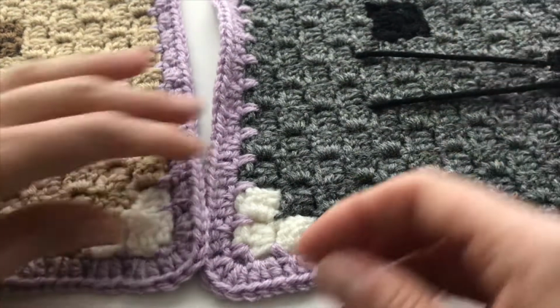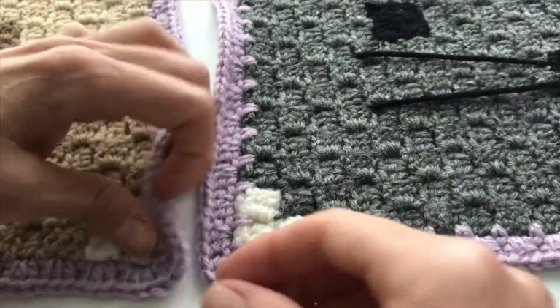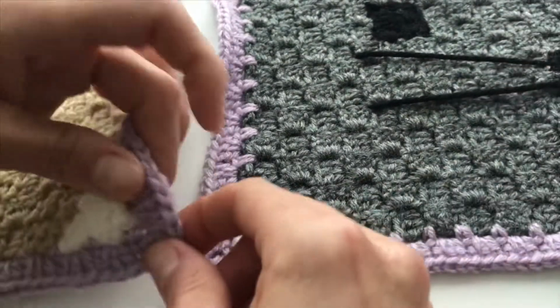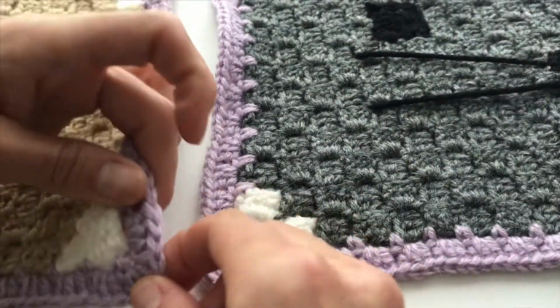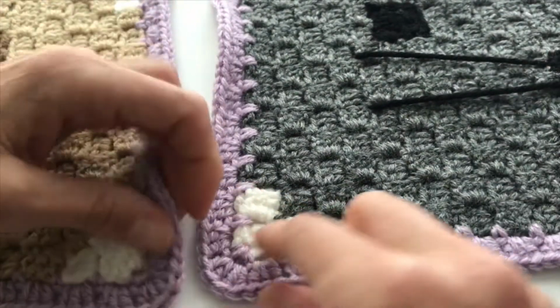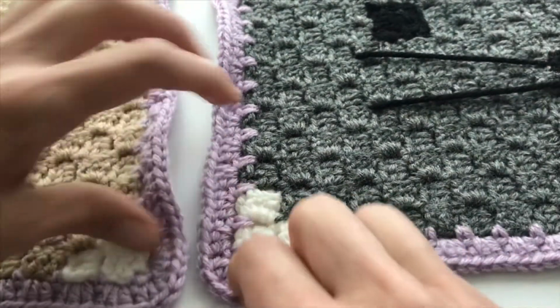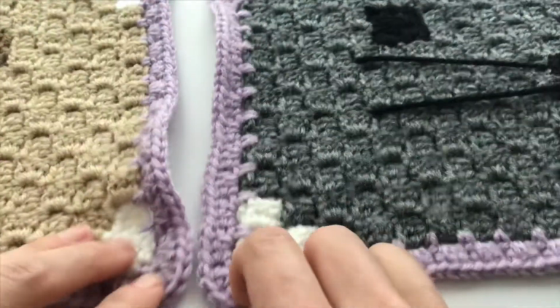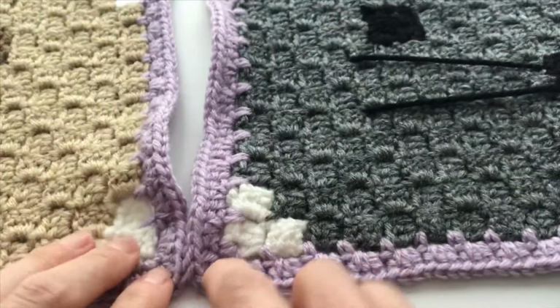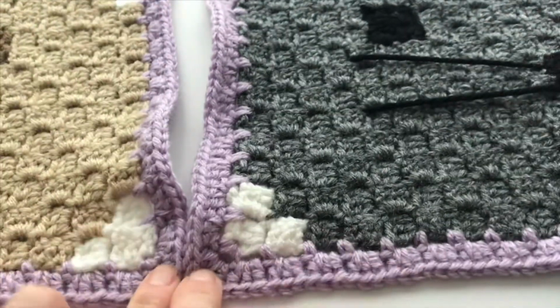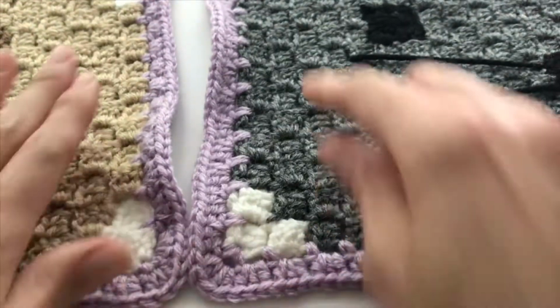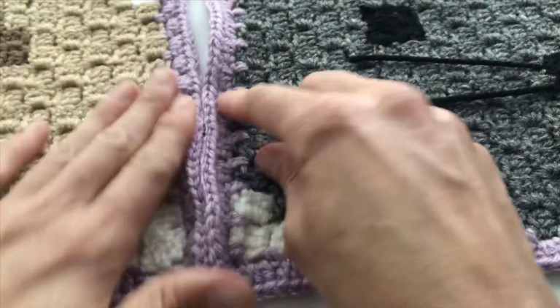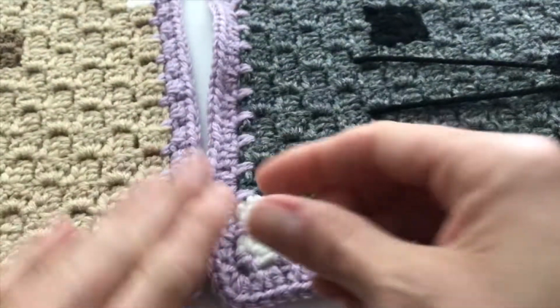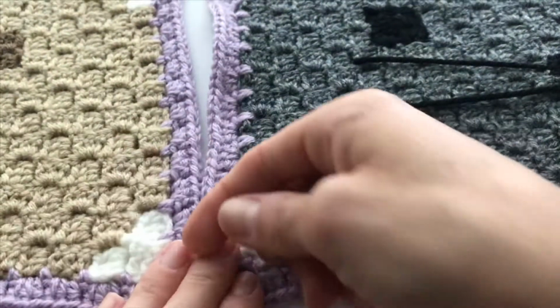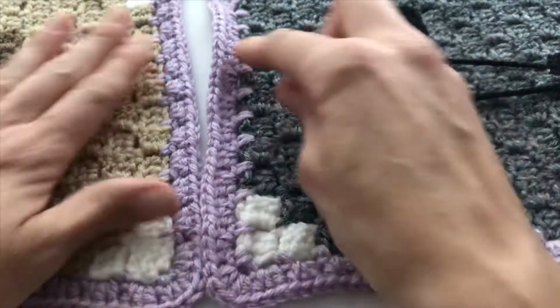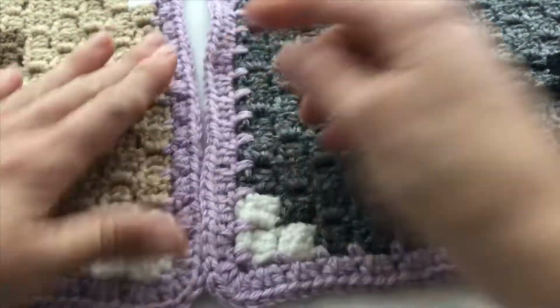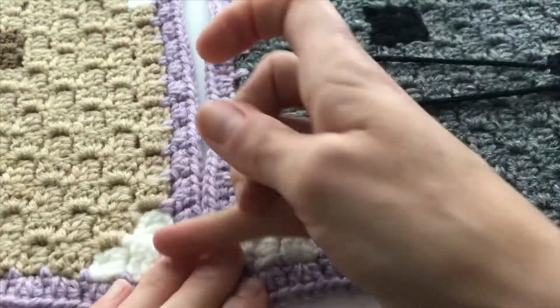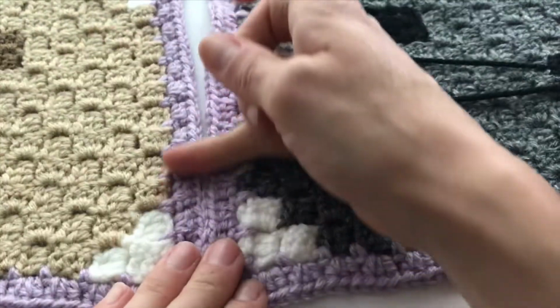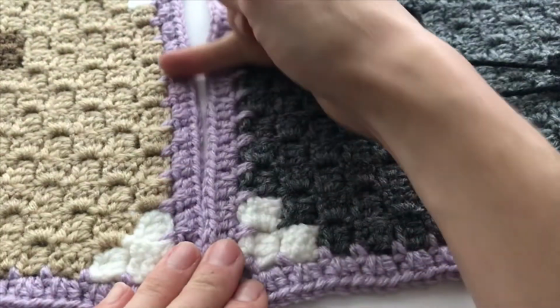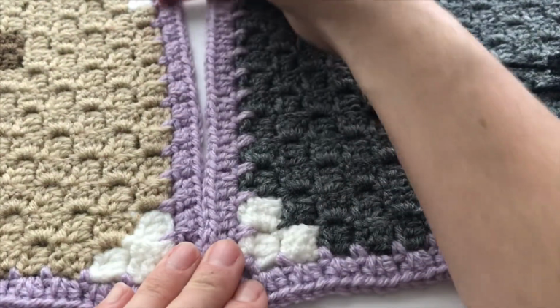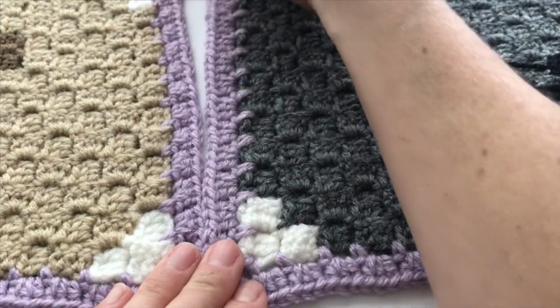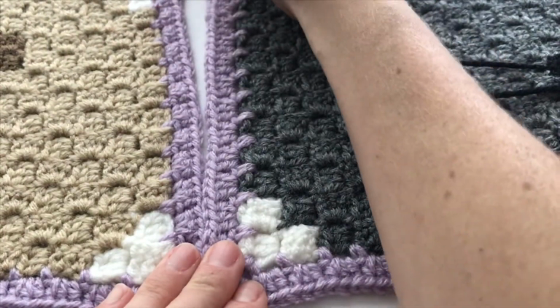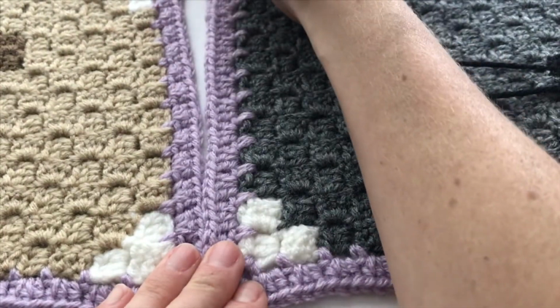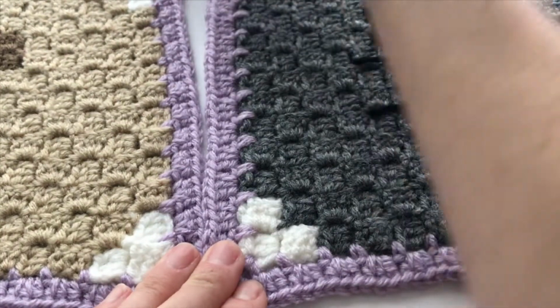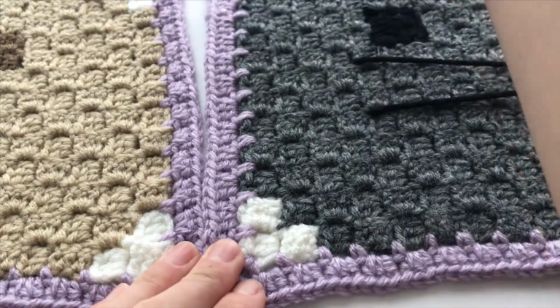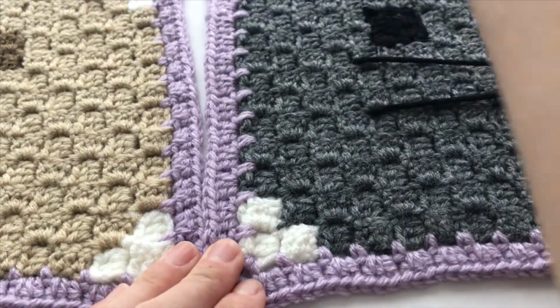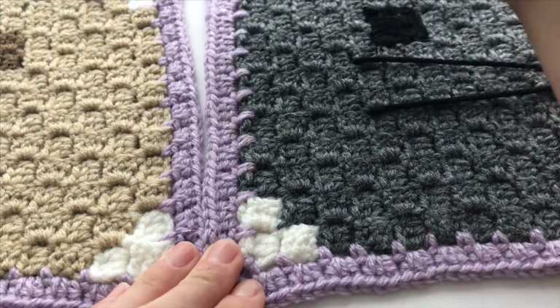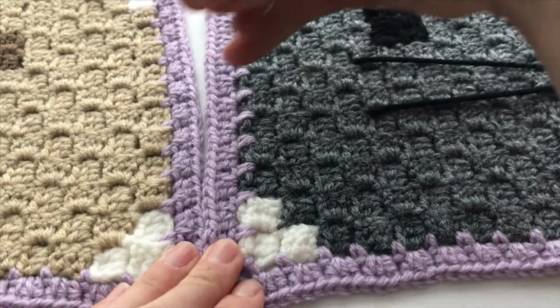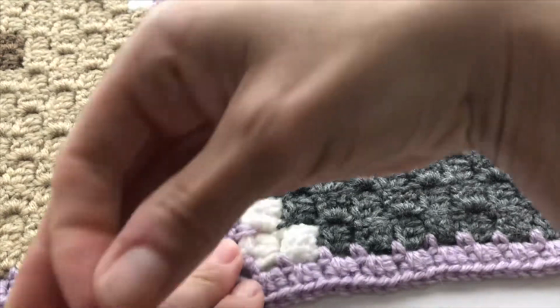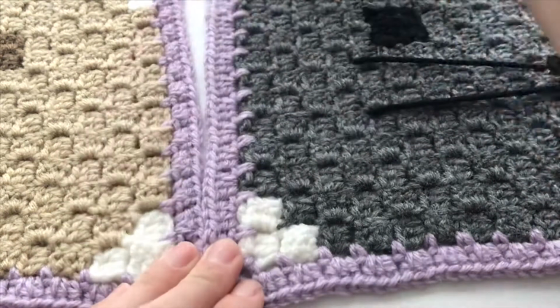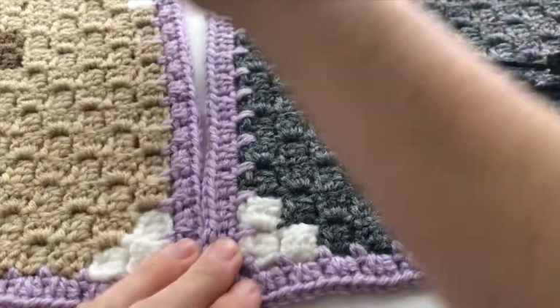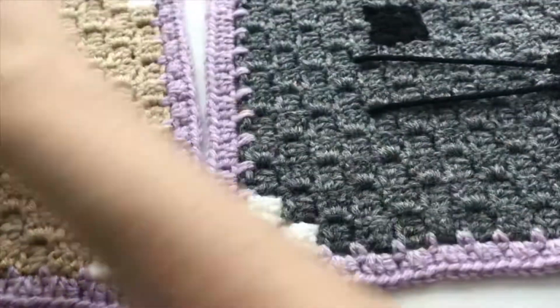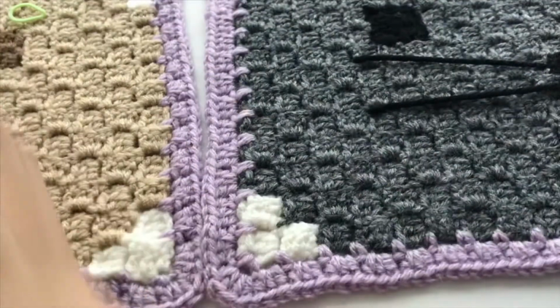I'm going to start here at the bottom, these bottom two corners. What I'm going to do is connect them going up this way, and then I'll flip it over and go along the back side.